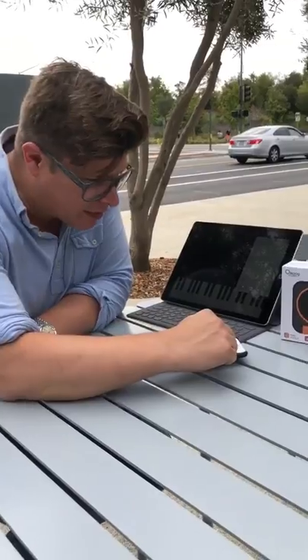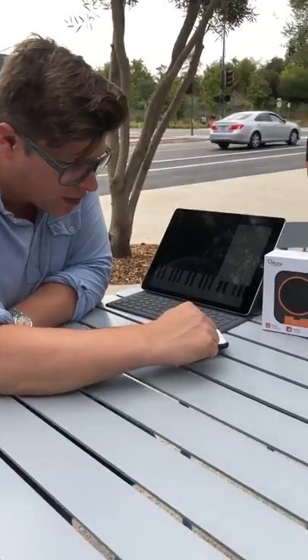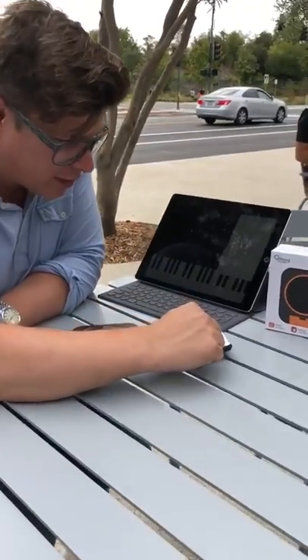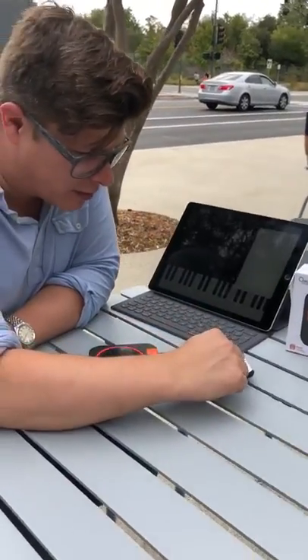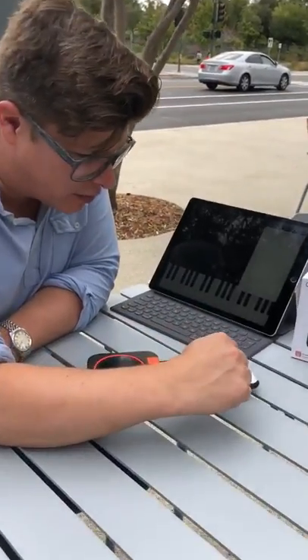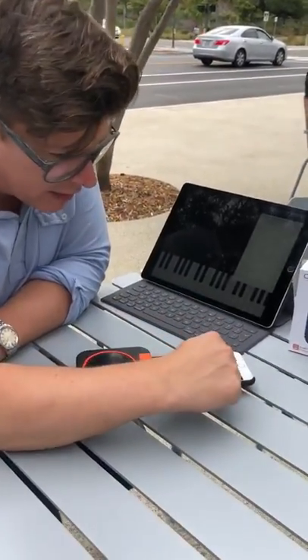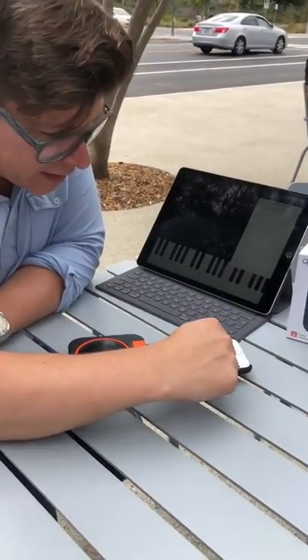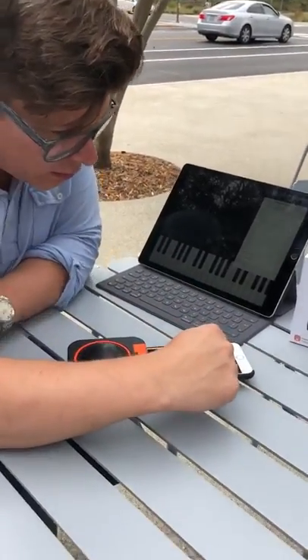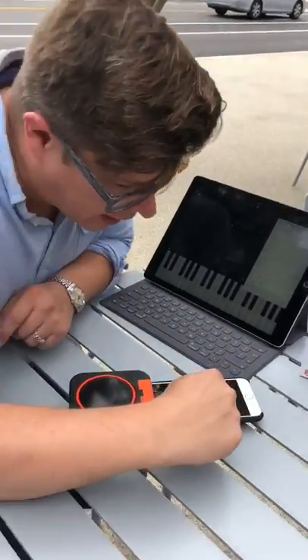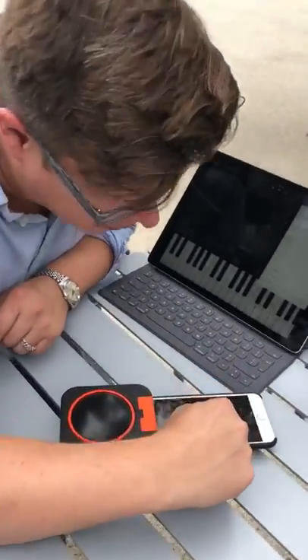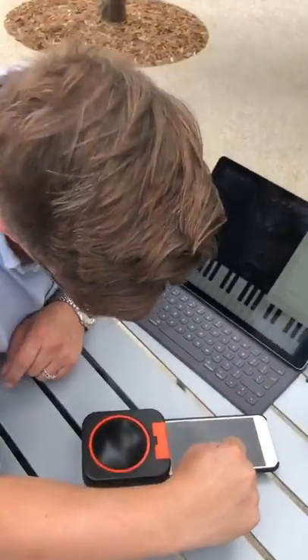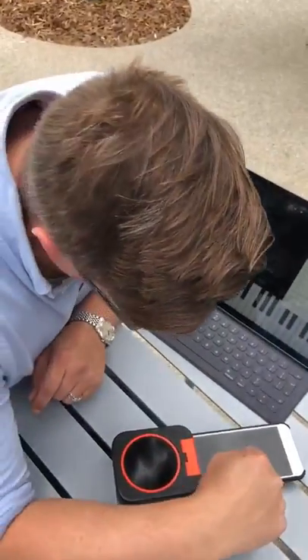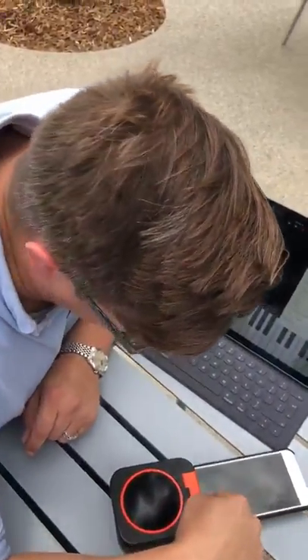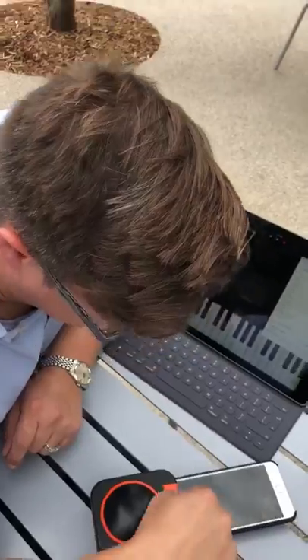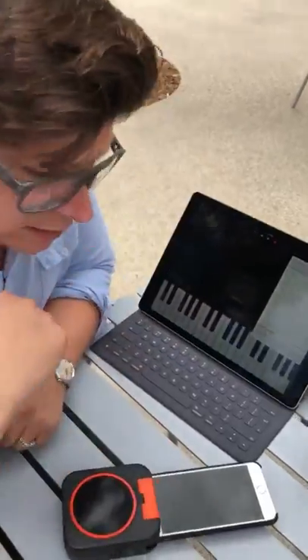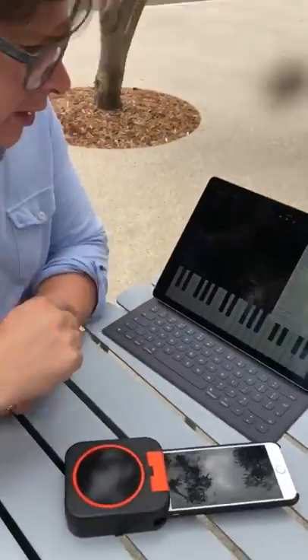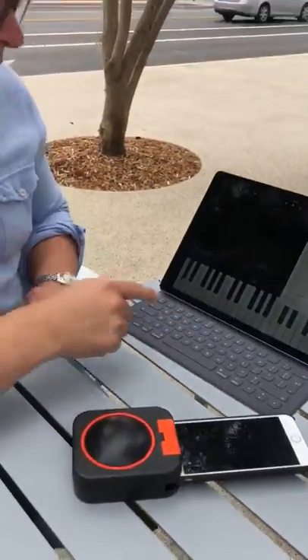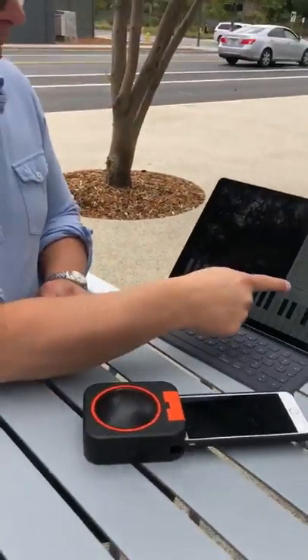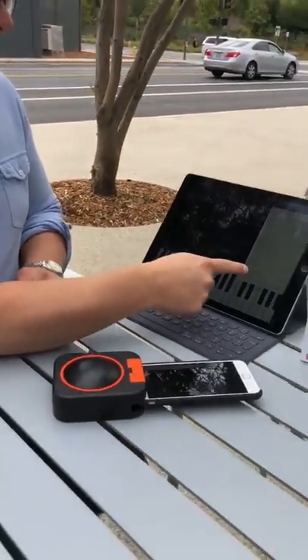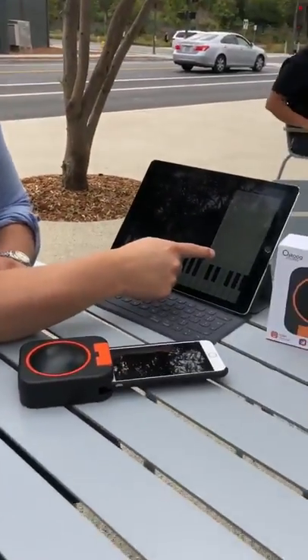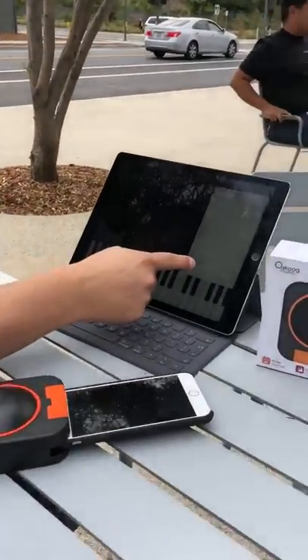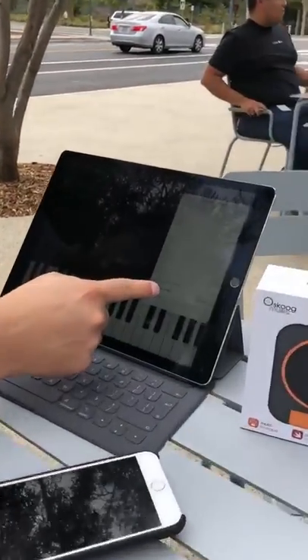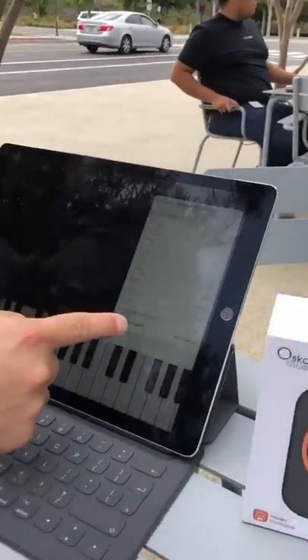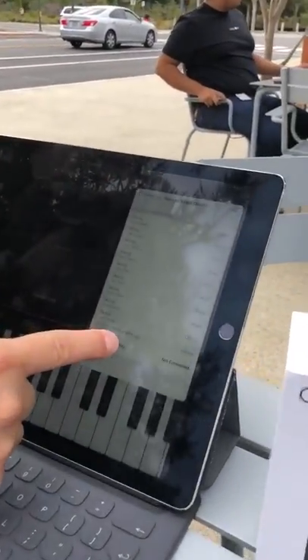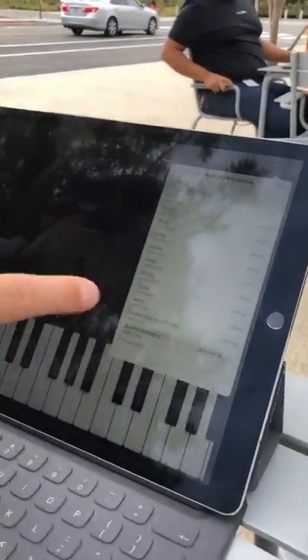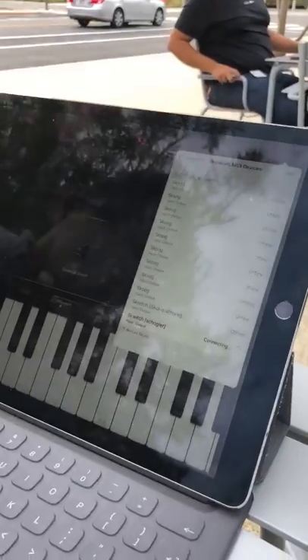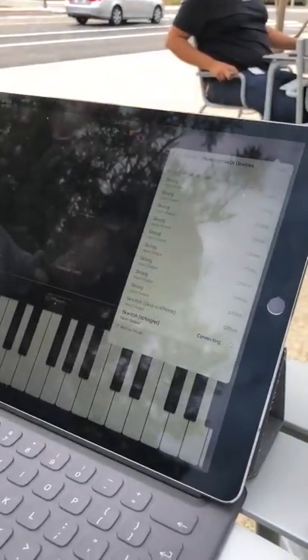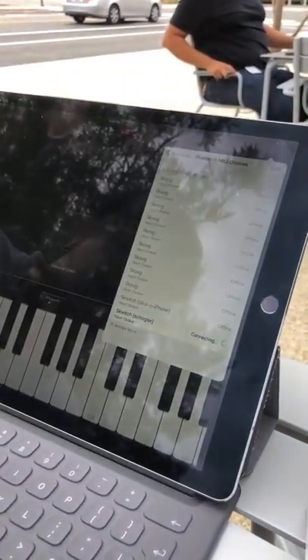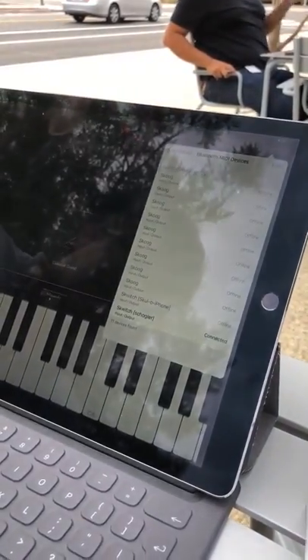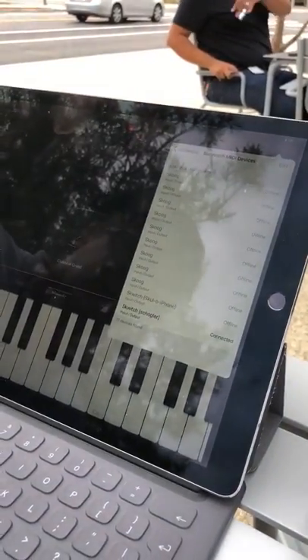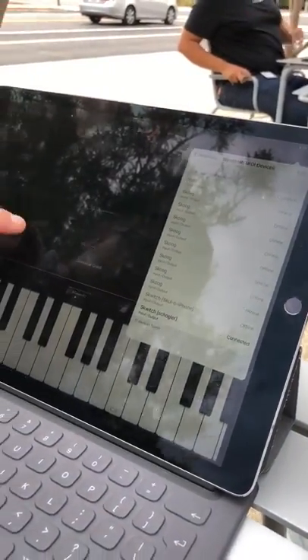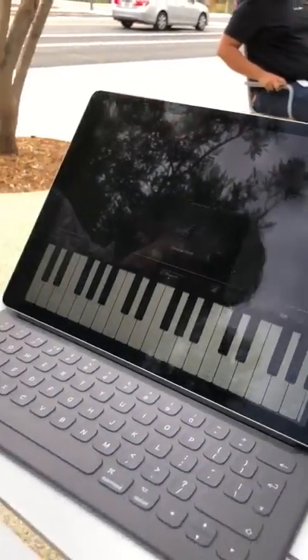I'm going to switch Squidge on. I need to go to the Bluetooth monitor in the Squidge app. I need to advertise. There we go. Then it pops up in GarageBand in the devices, and I'll just choose there. There we go. Connected.